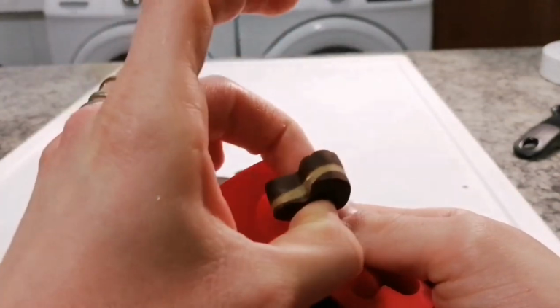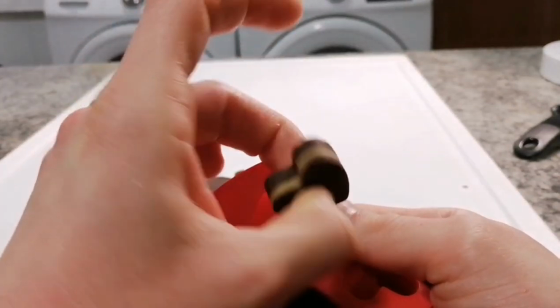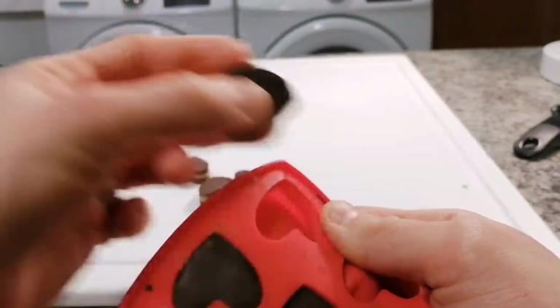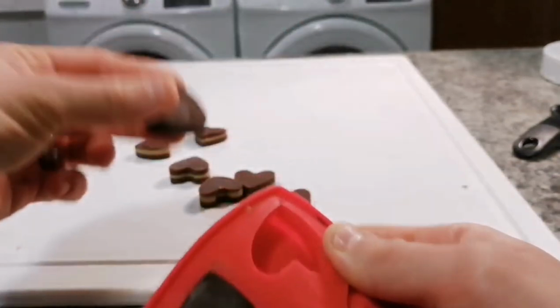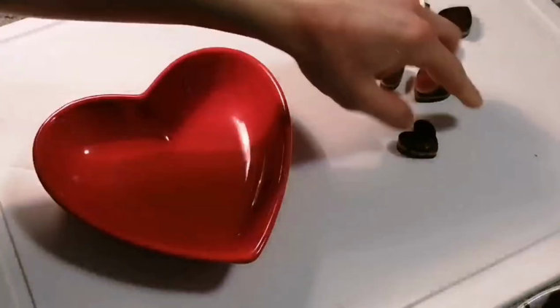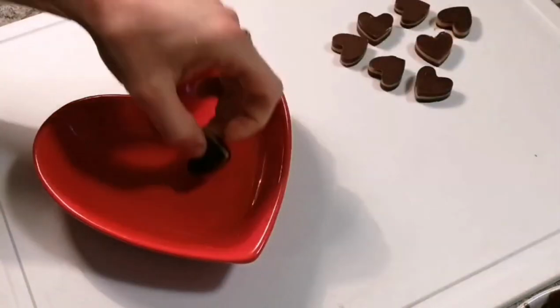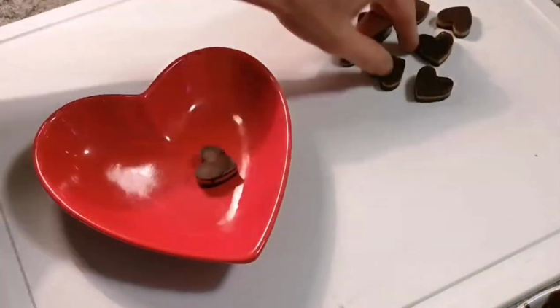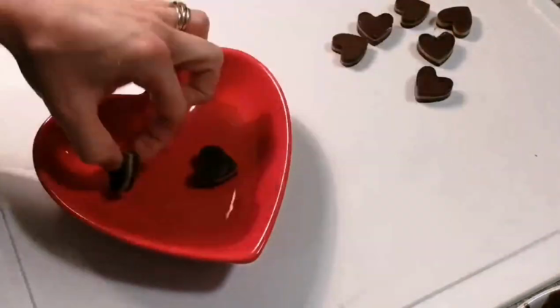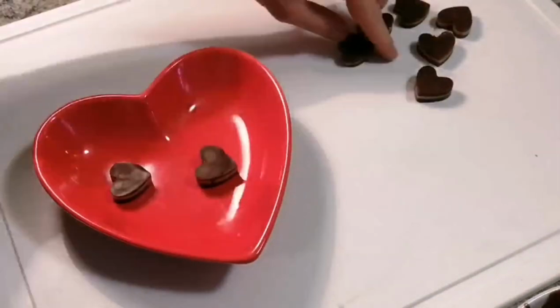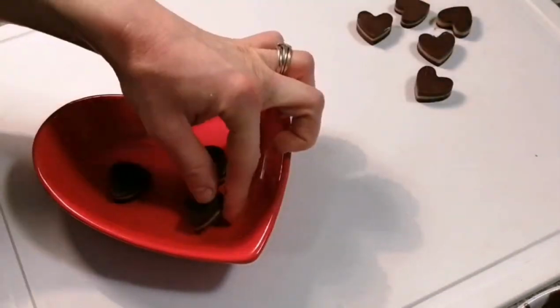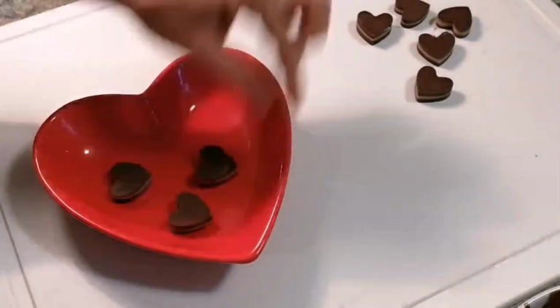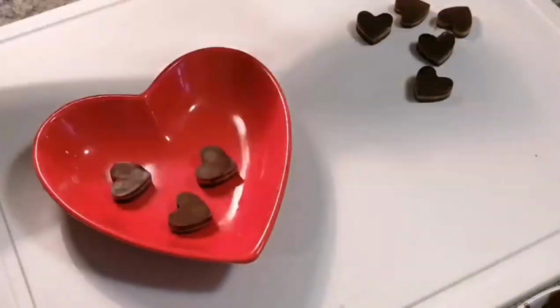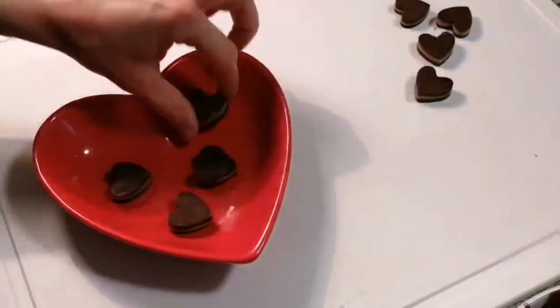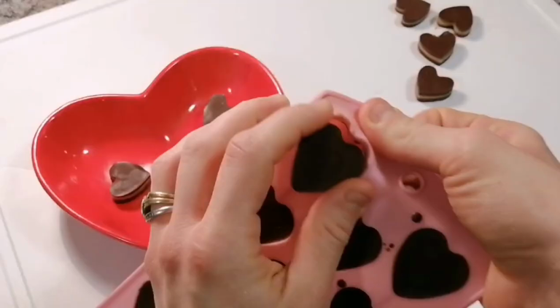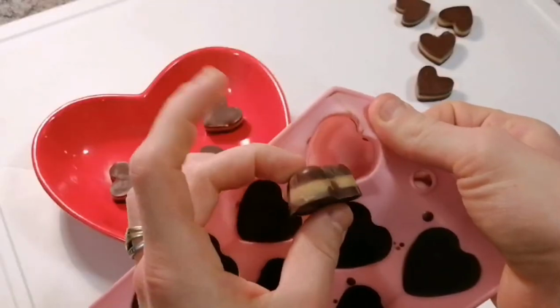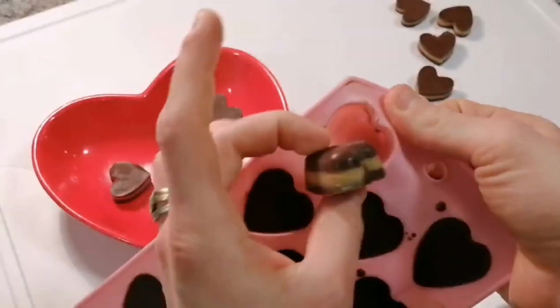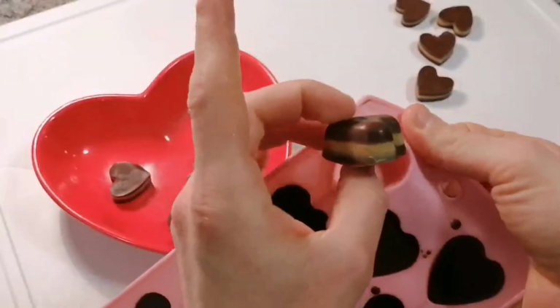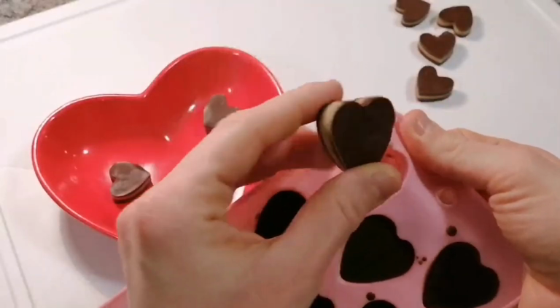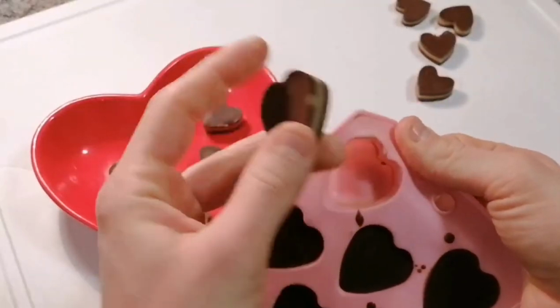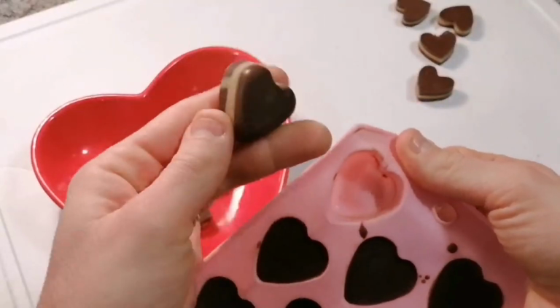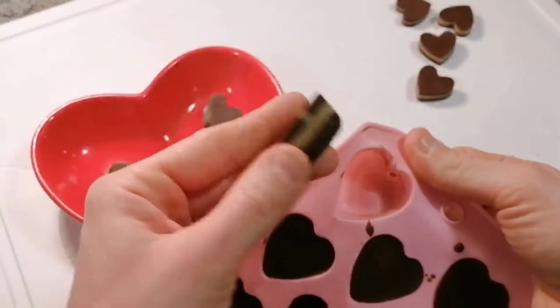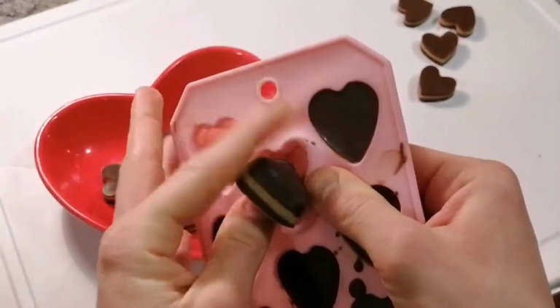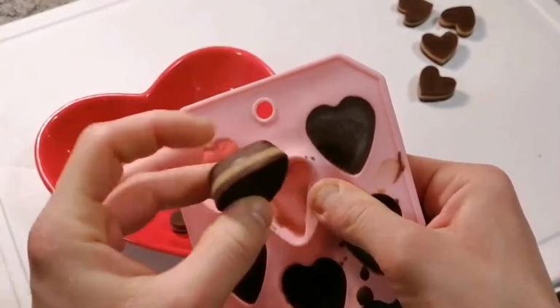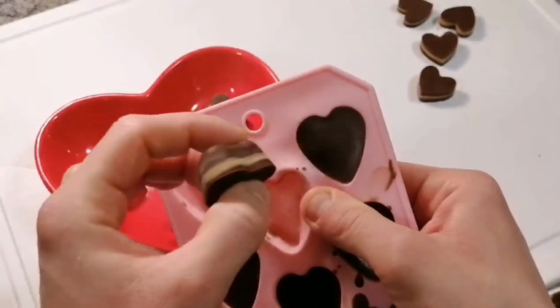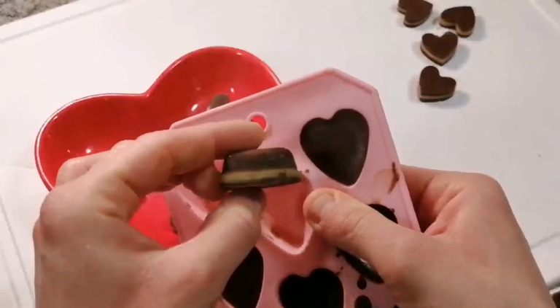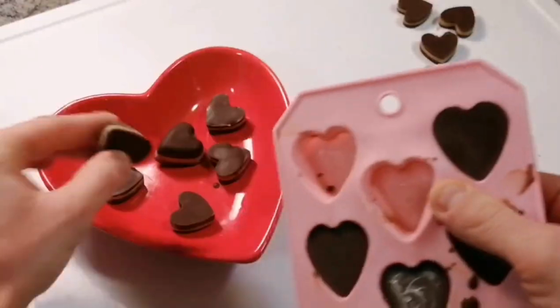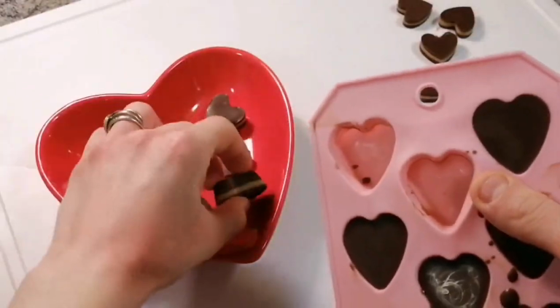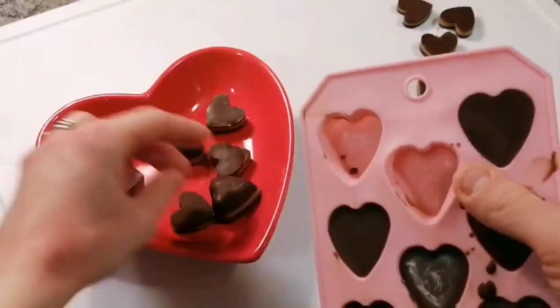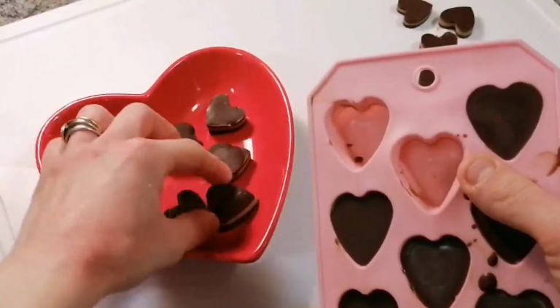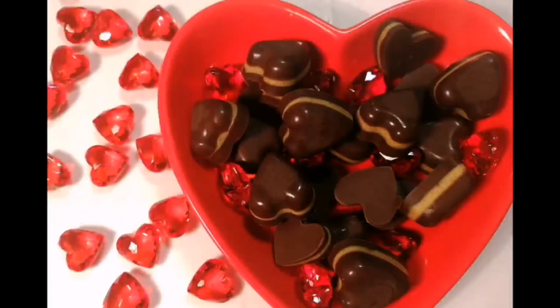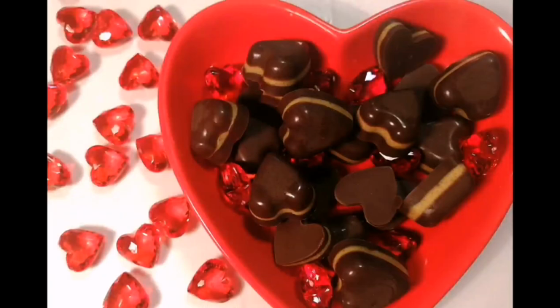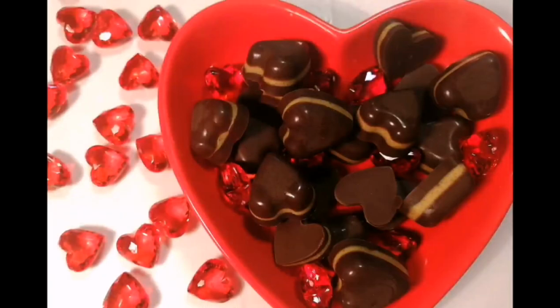Thanks for watching and happy Valentine's Day!